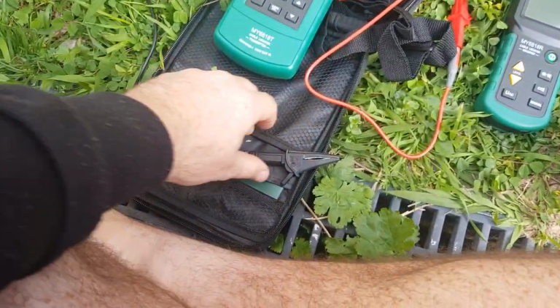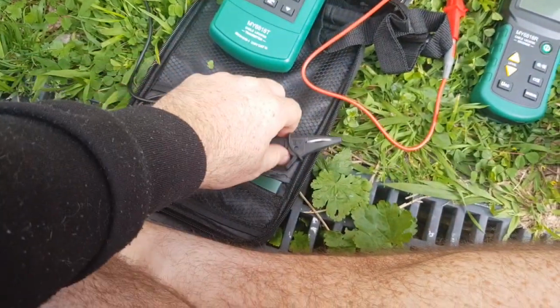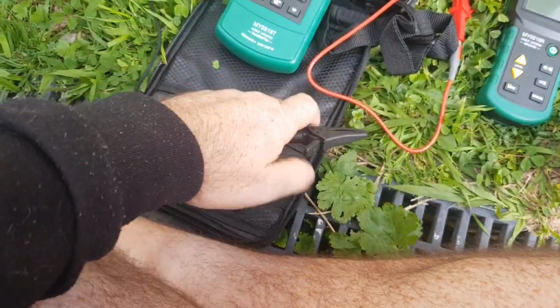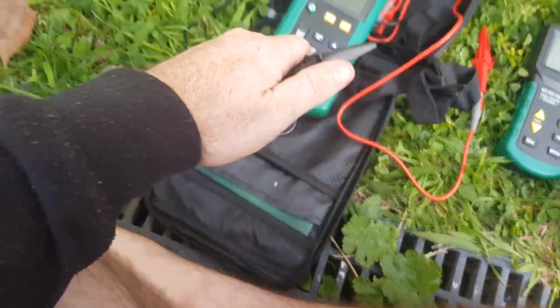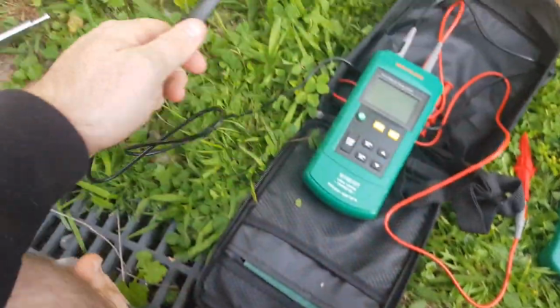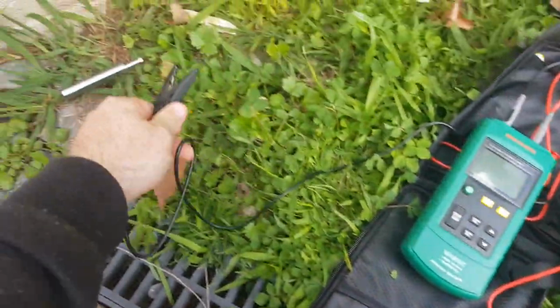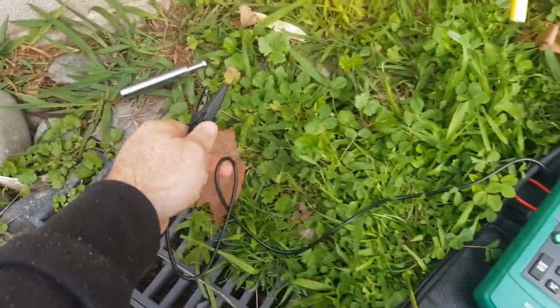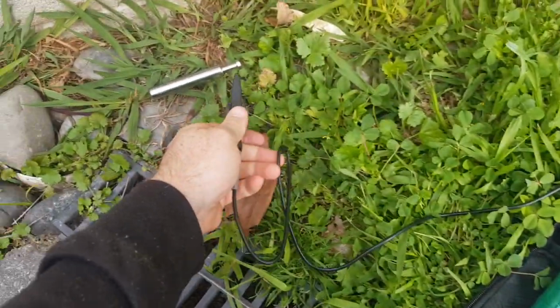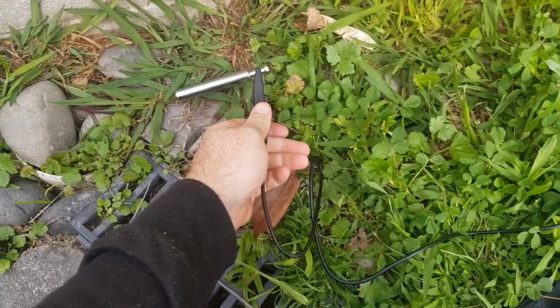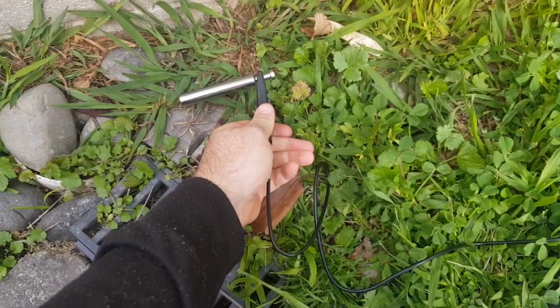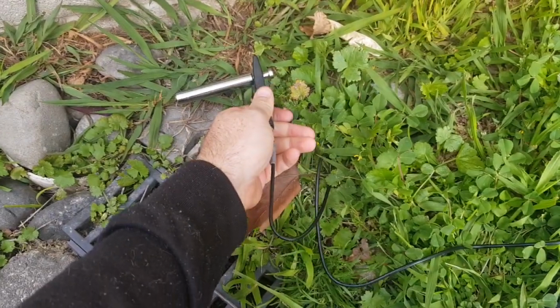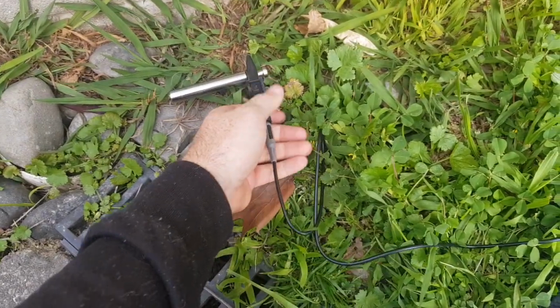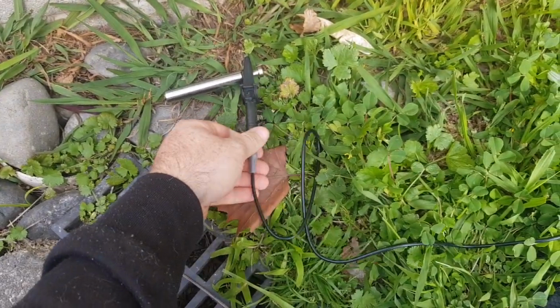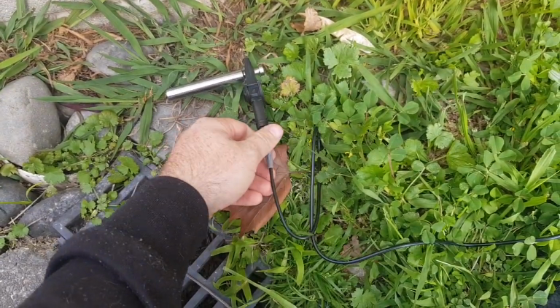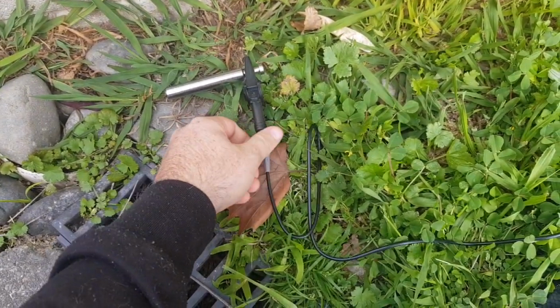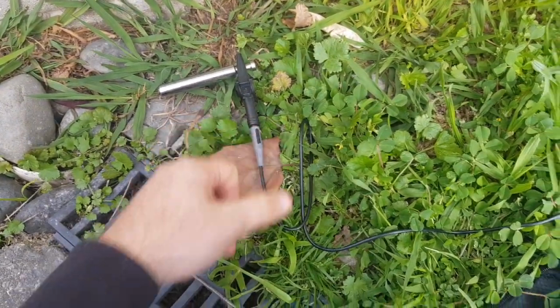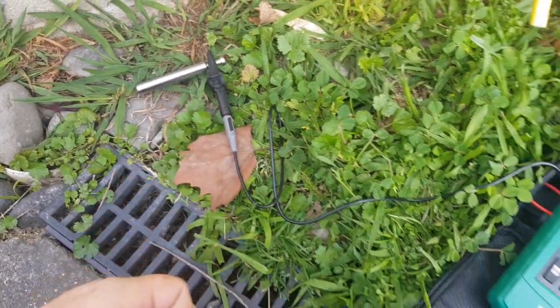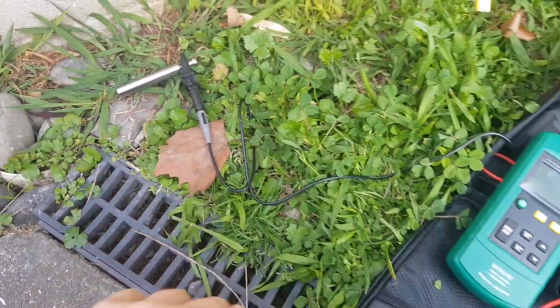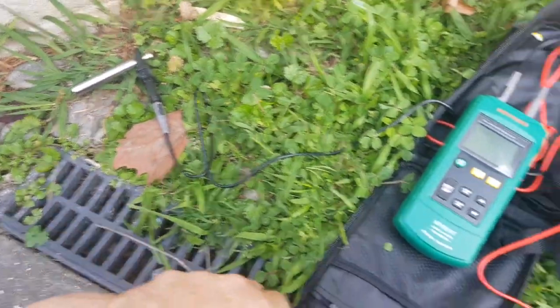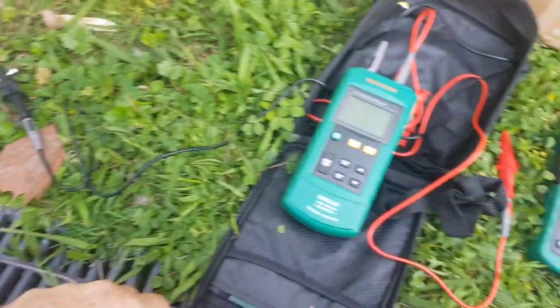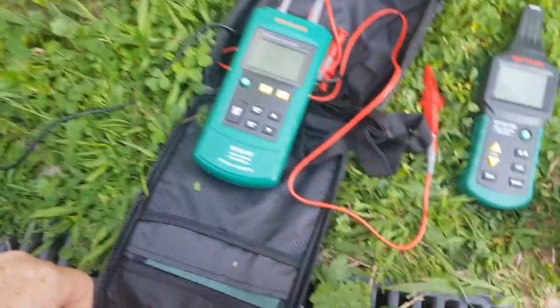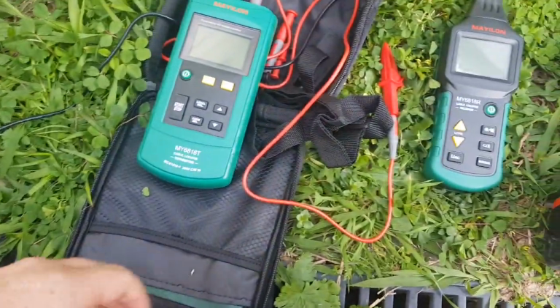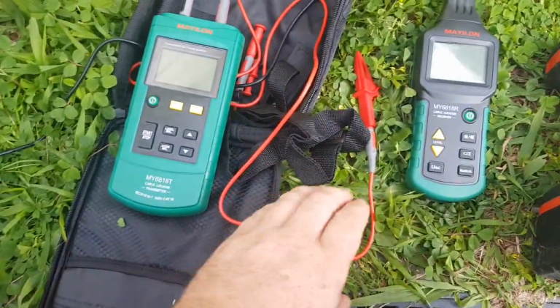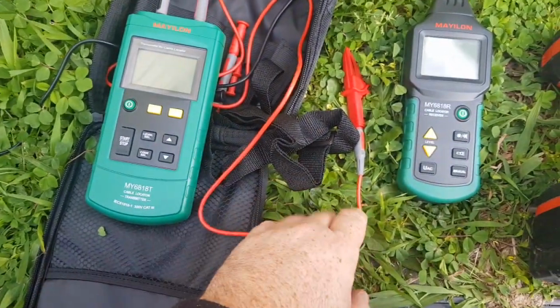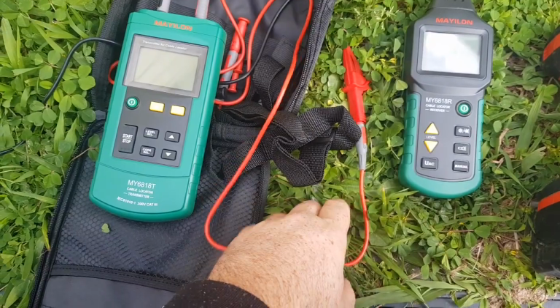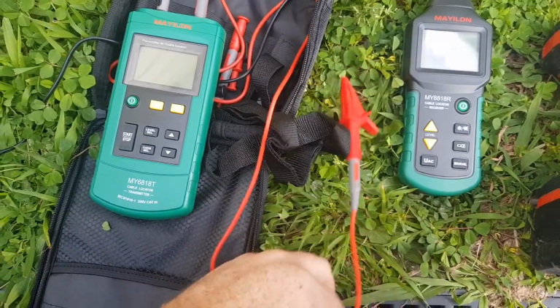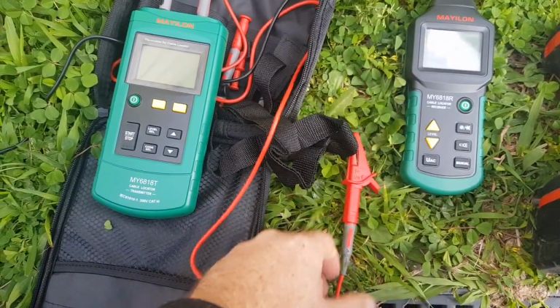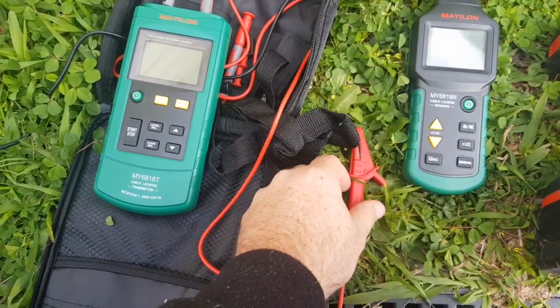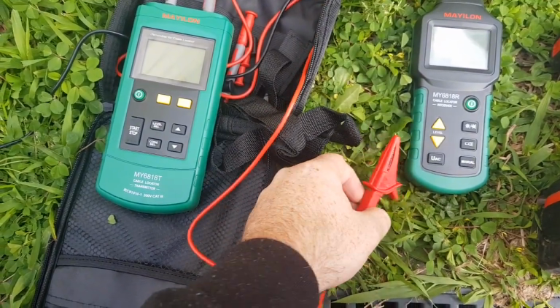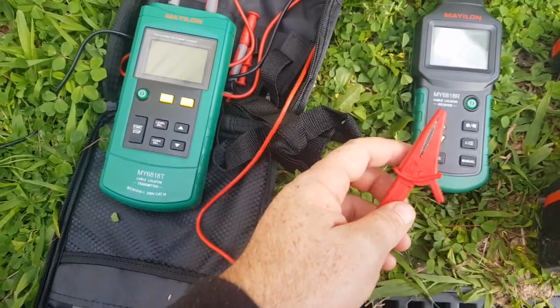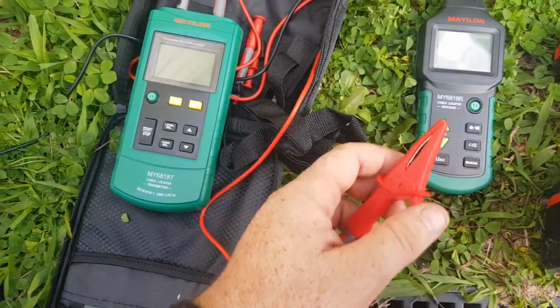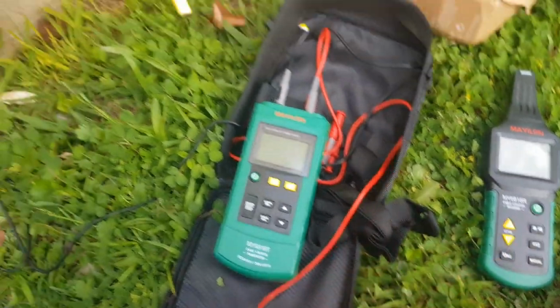Black cable goes on like so, and then the red terminal we will connect to our telephone line.